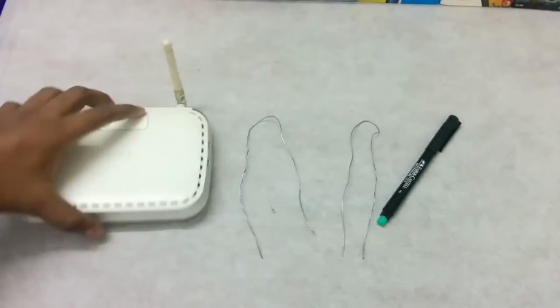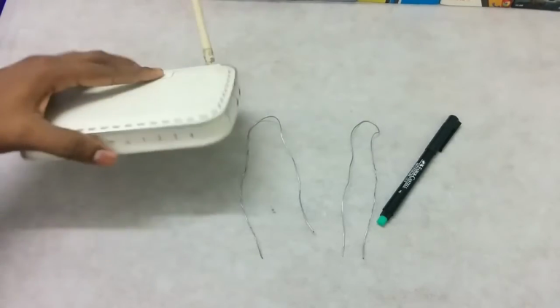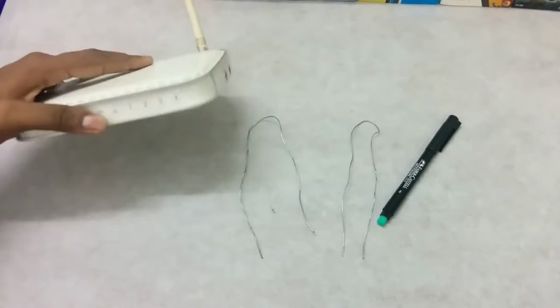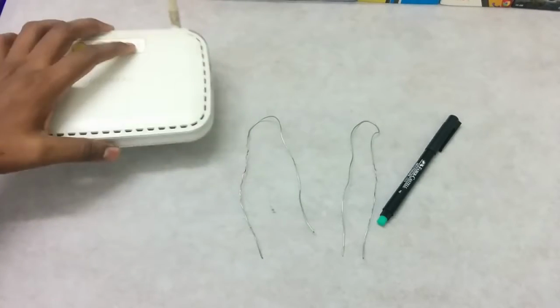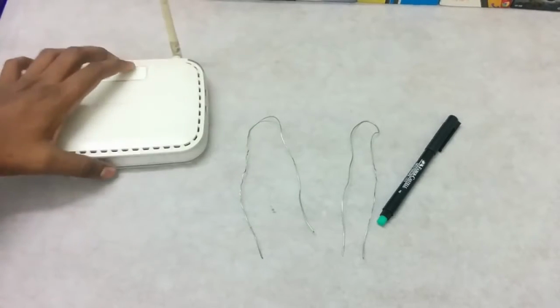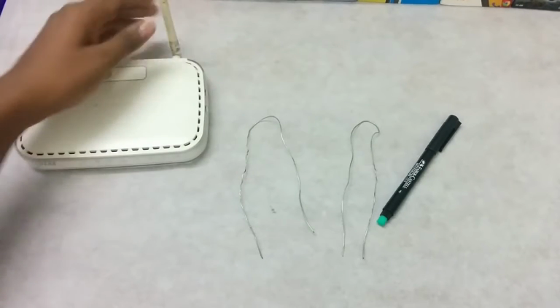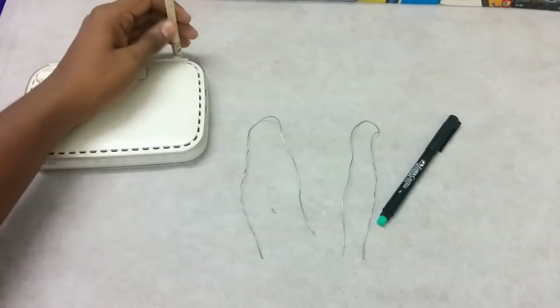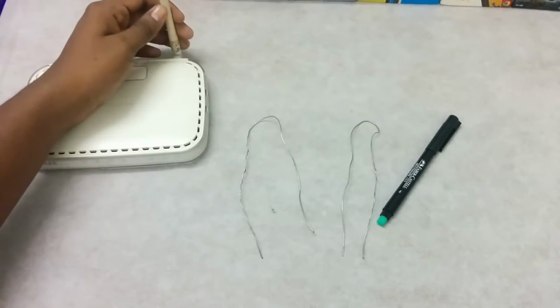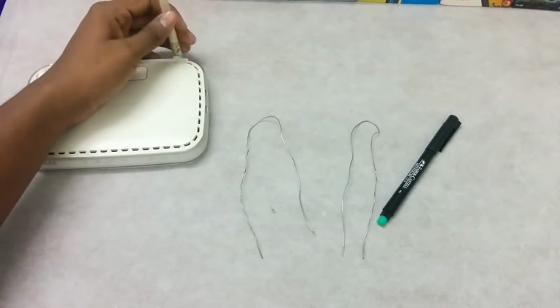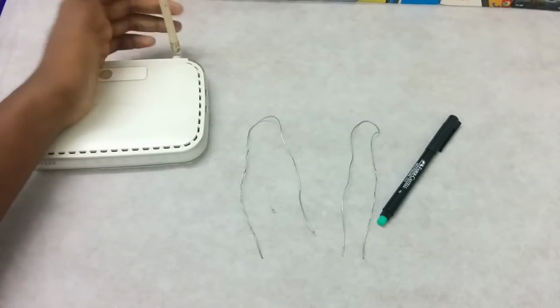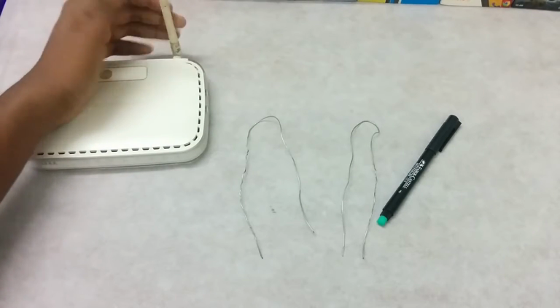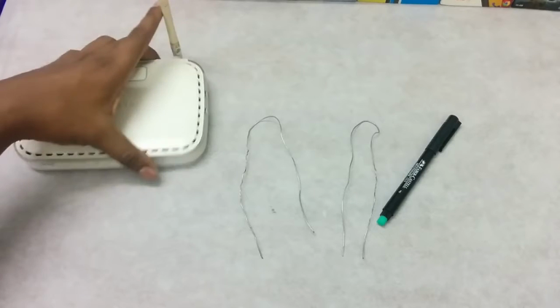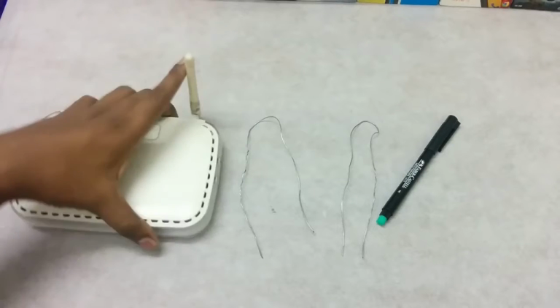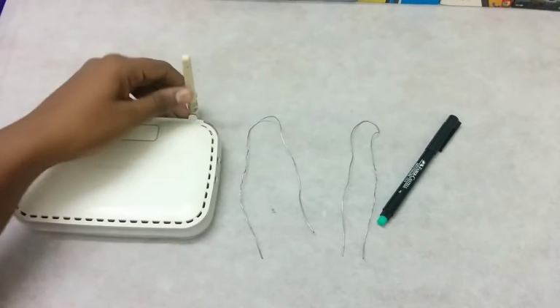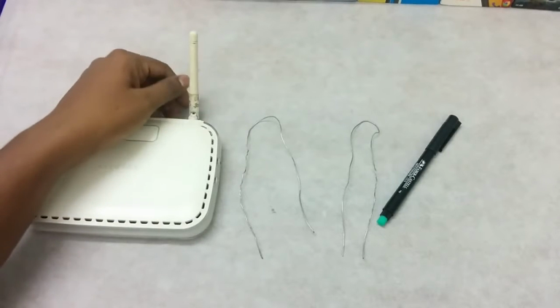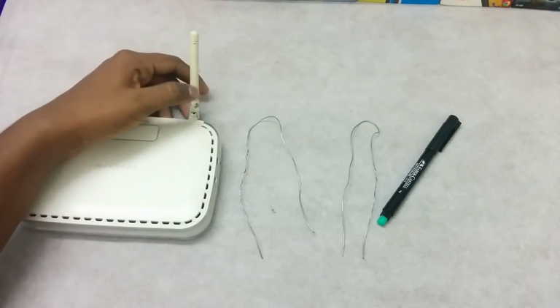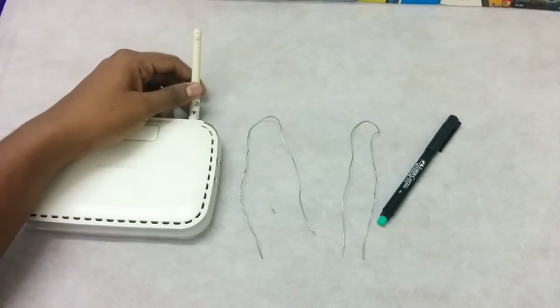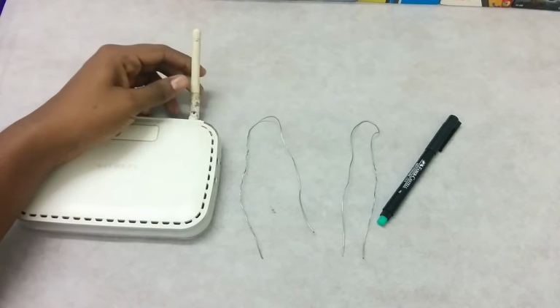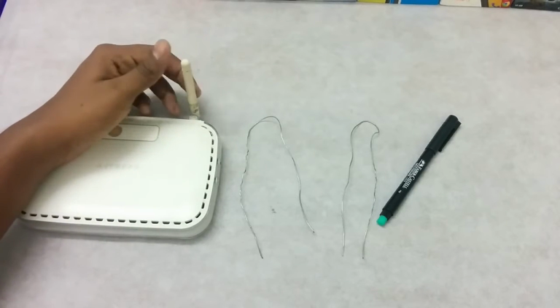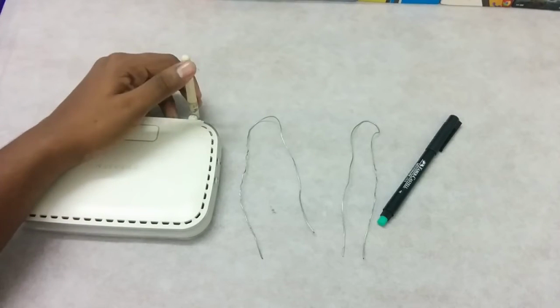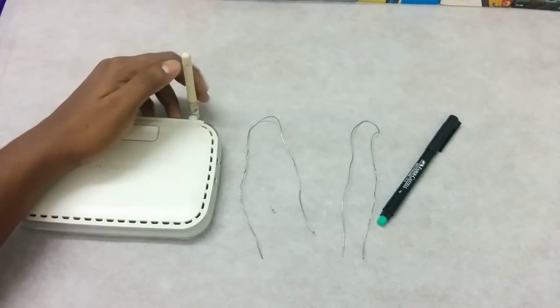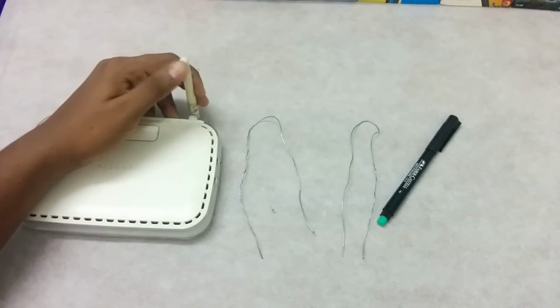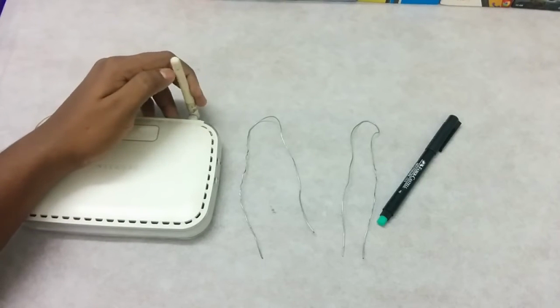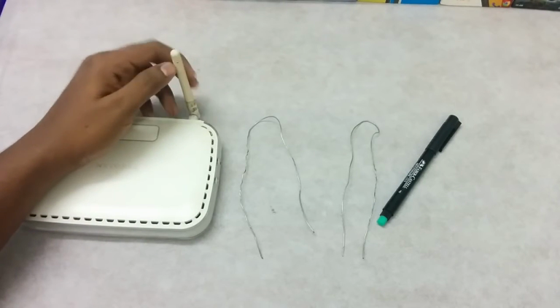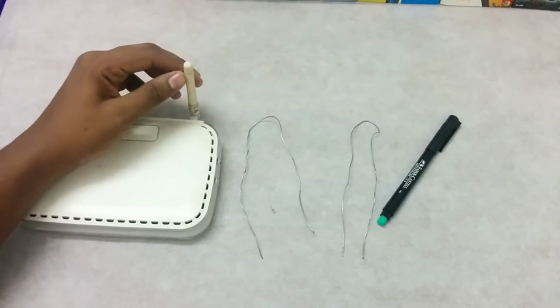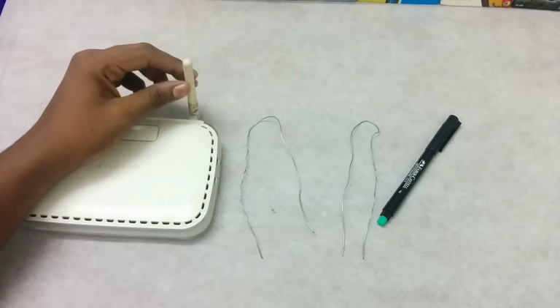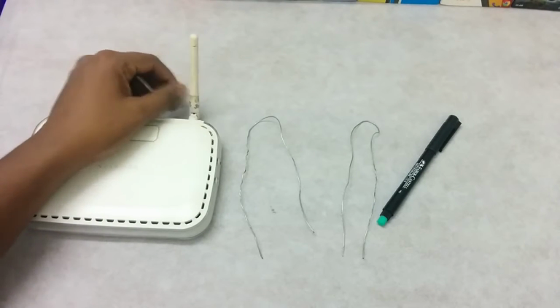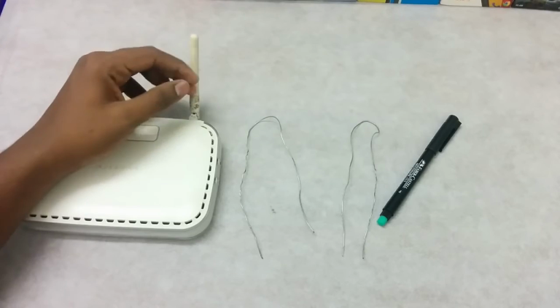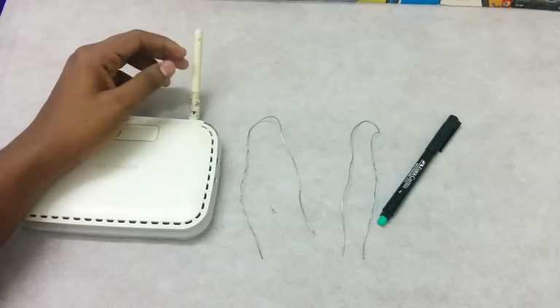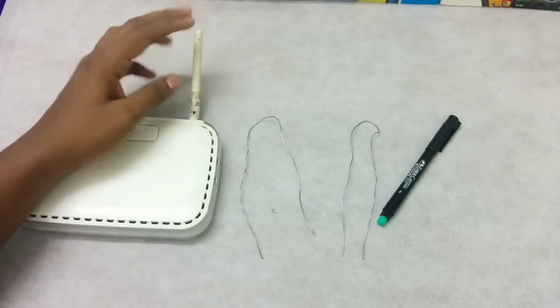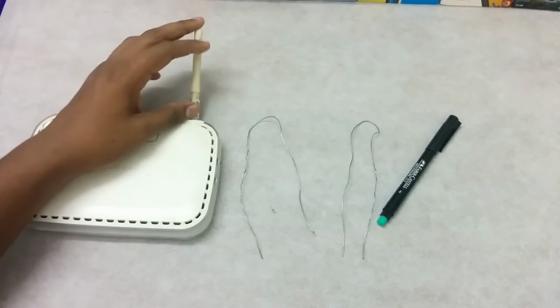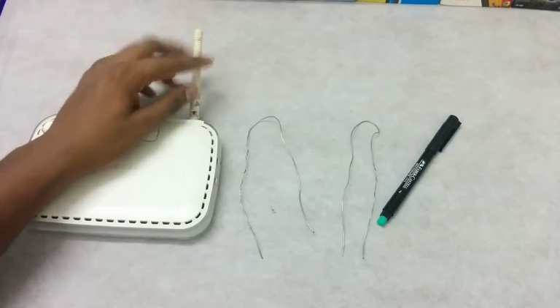So here's the router. The antenna part is going to be the place where your Wi-Fi signal is coming out, so this is where we are going to be concentrating.